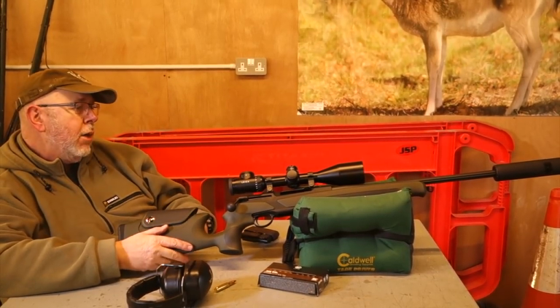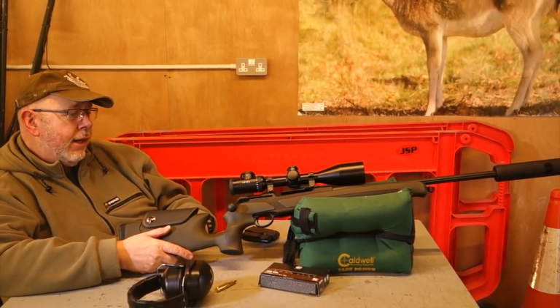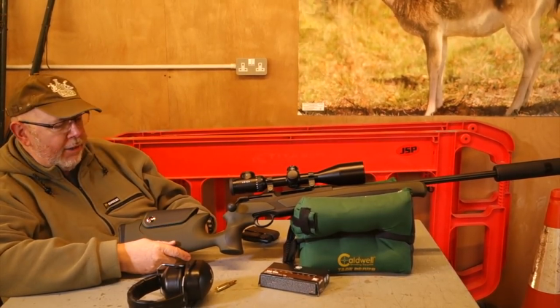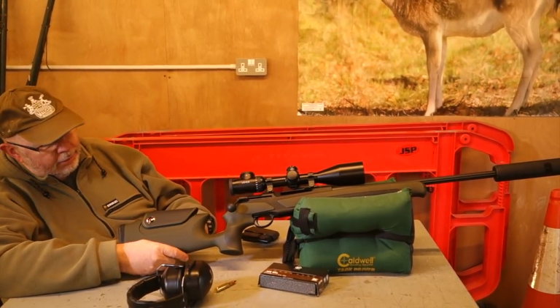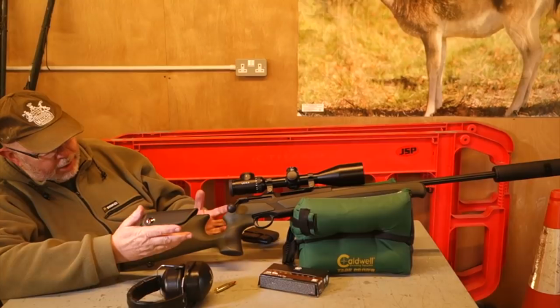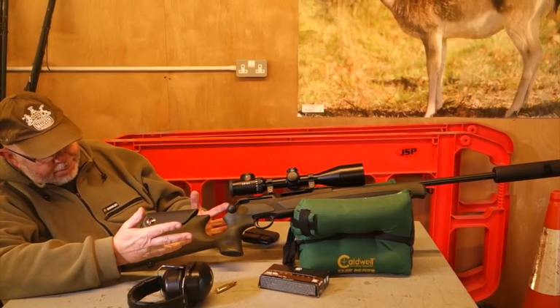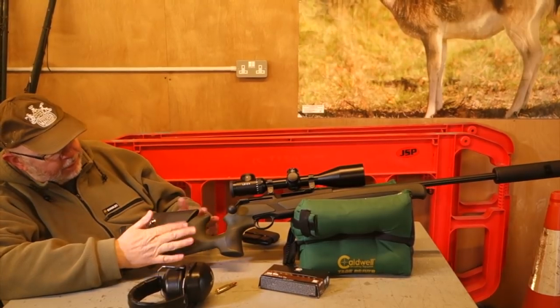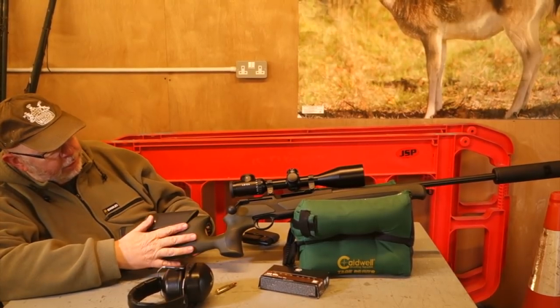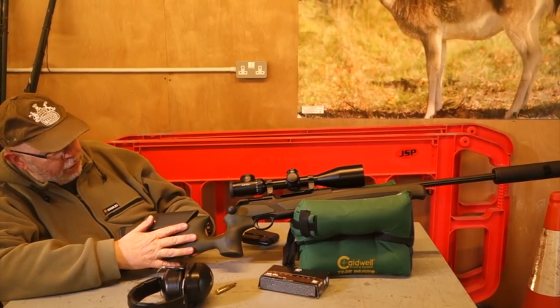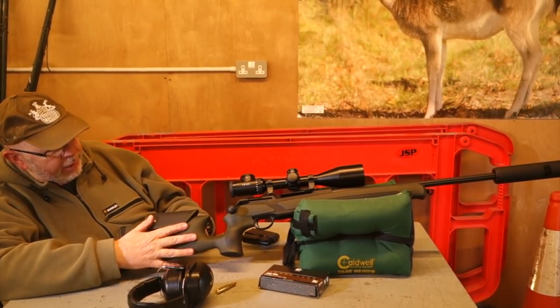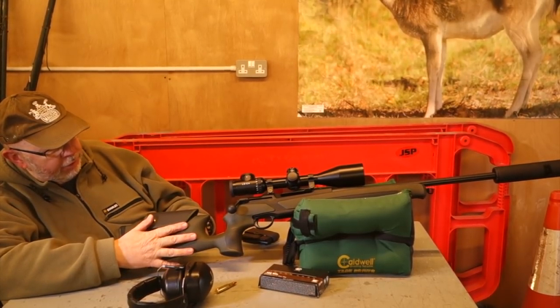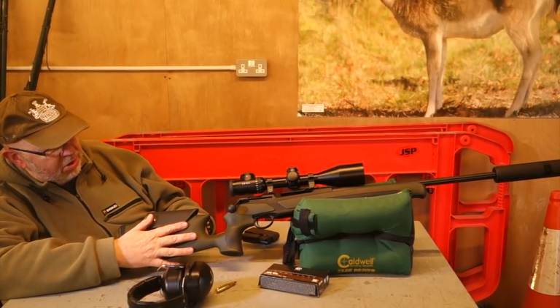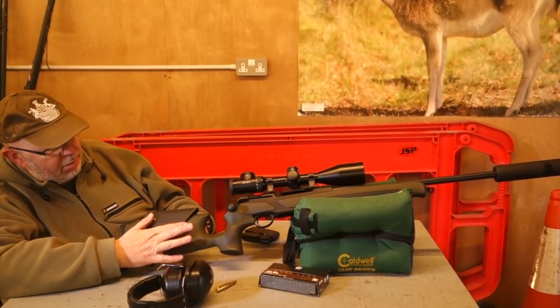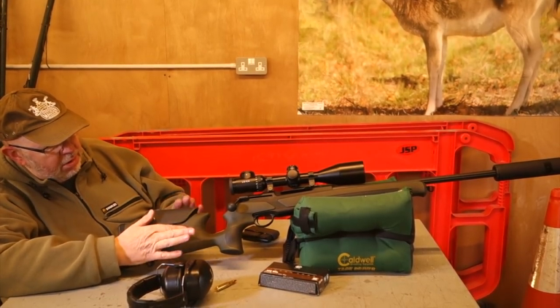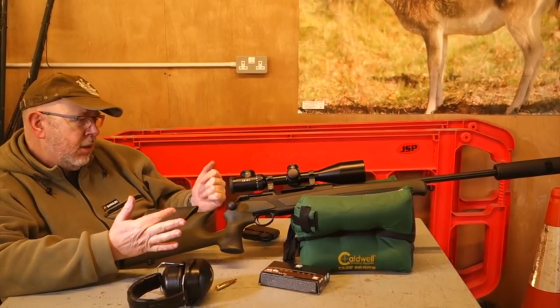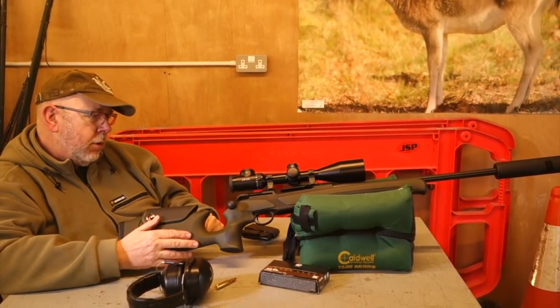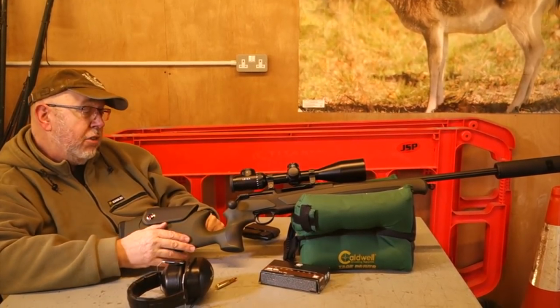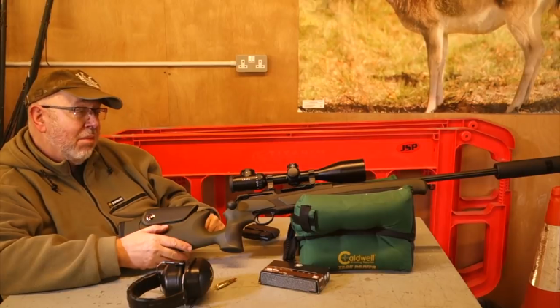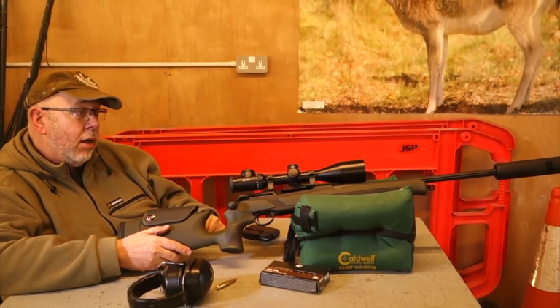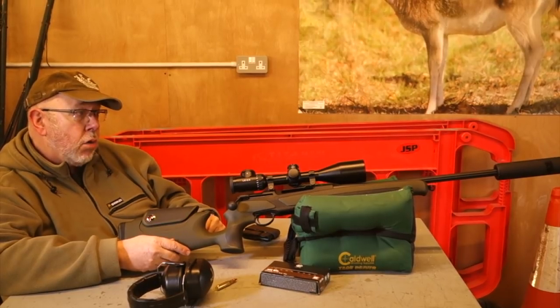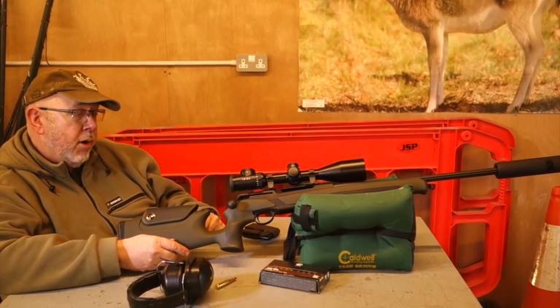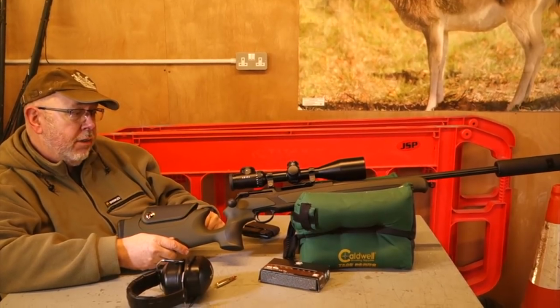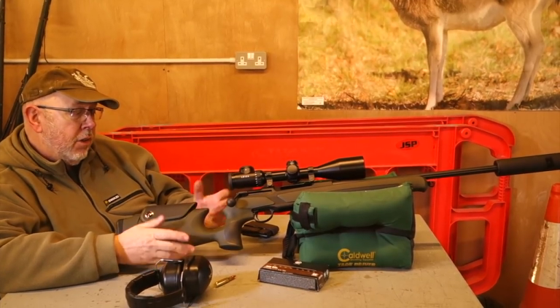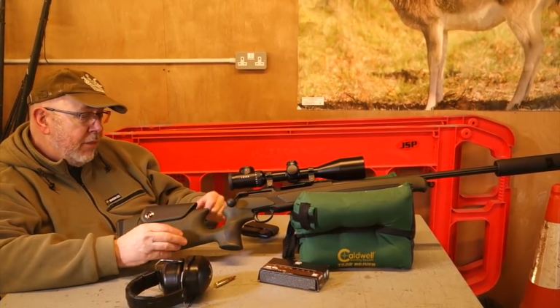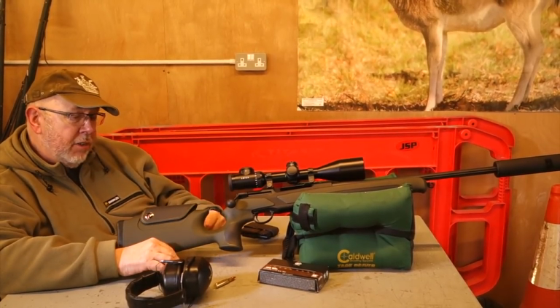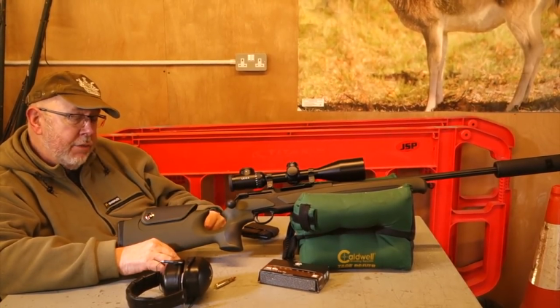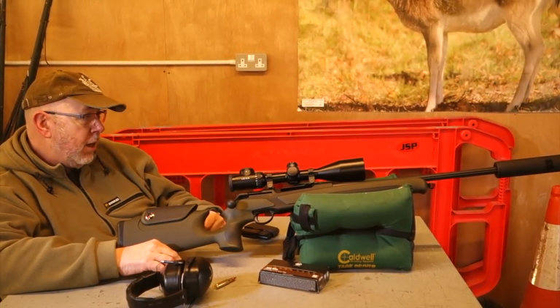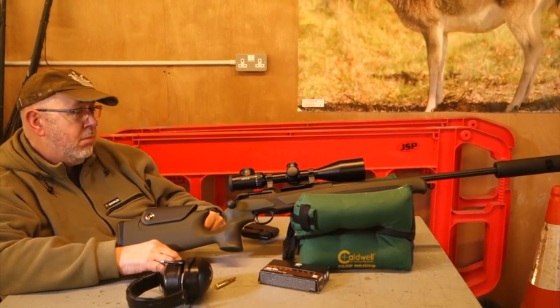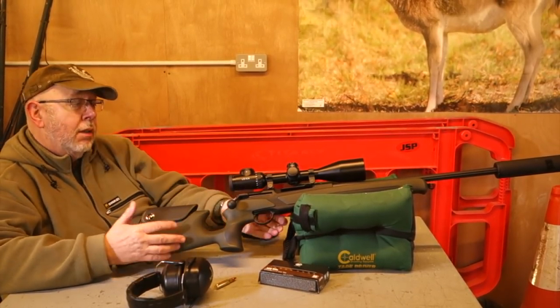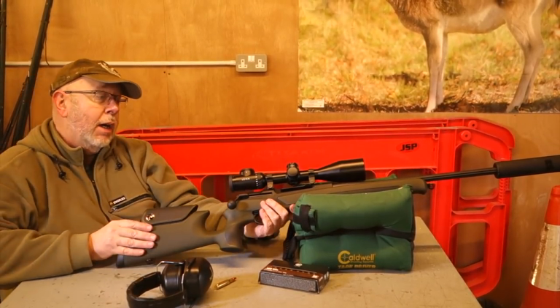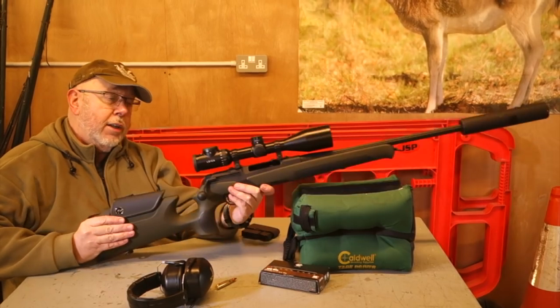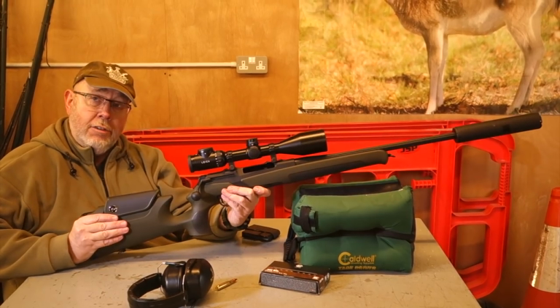Merkle Helix Speedster — the stock's quite nice, the rifle is again quite impressive. So if you're looking for something different in a straight pull, I would check this out — seriously.